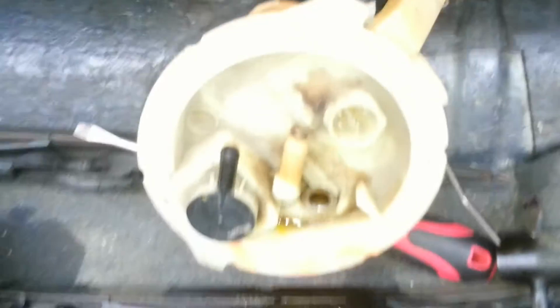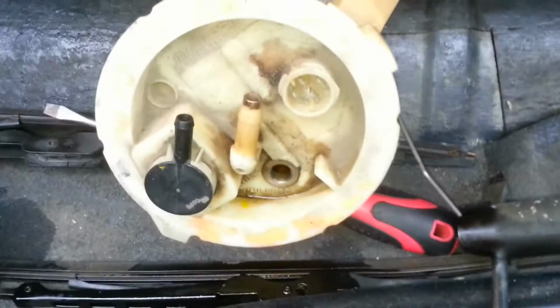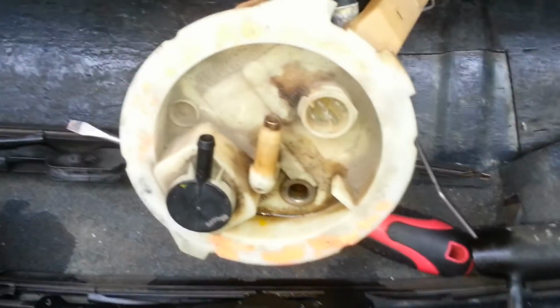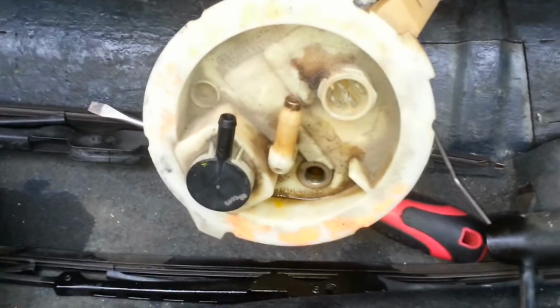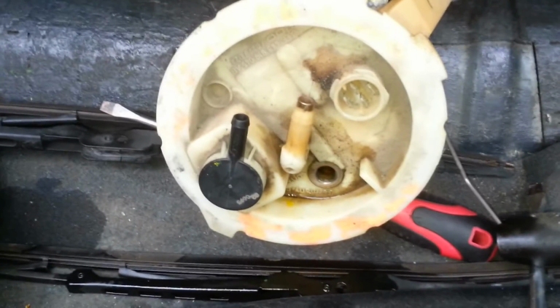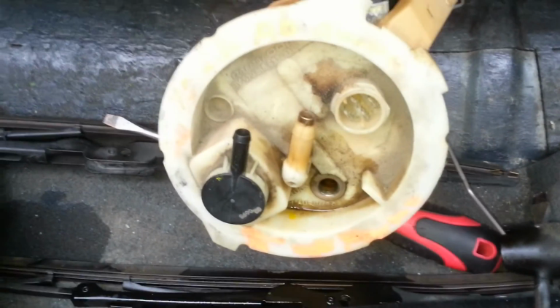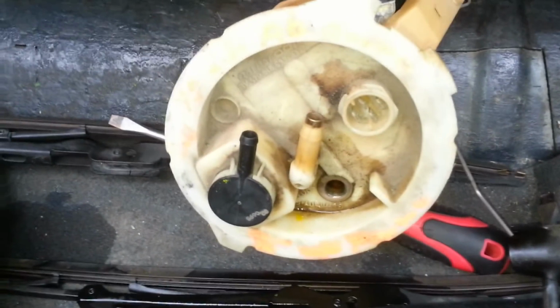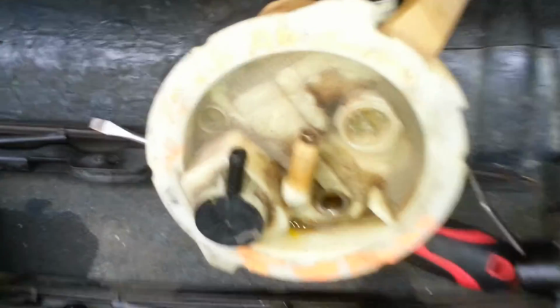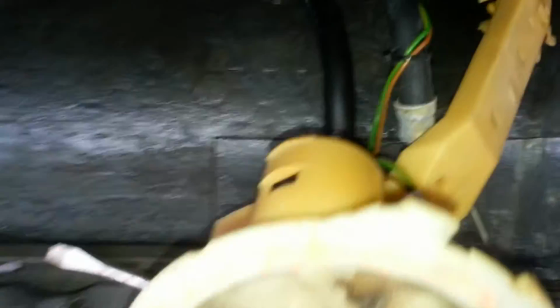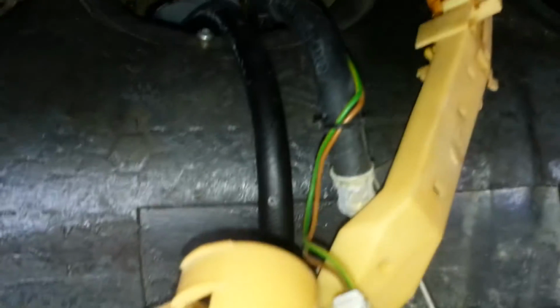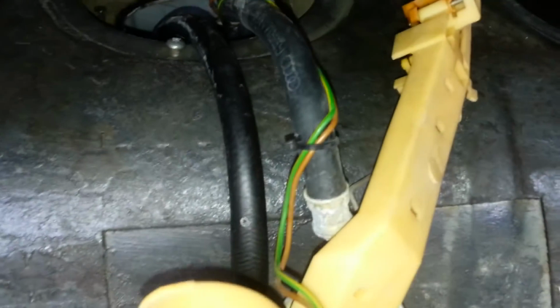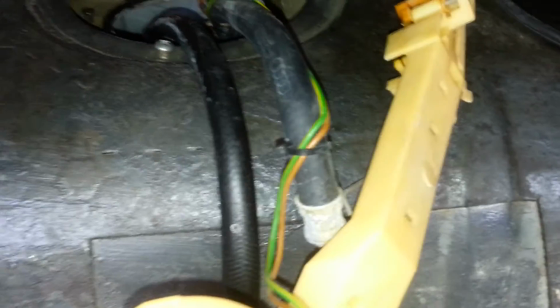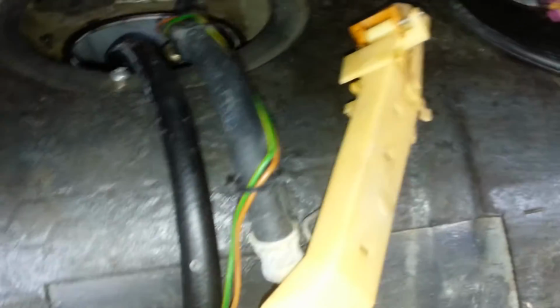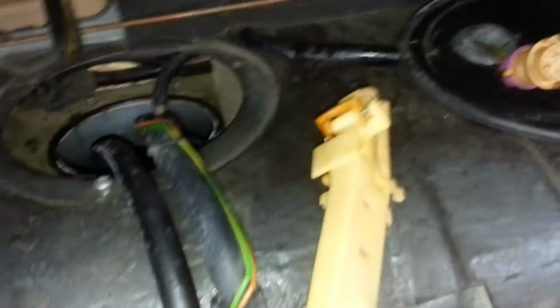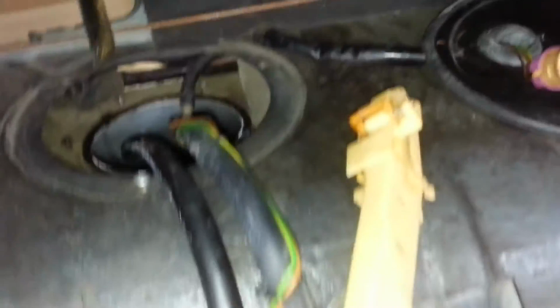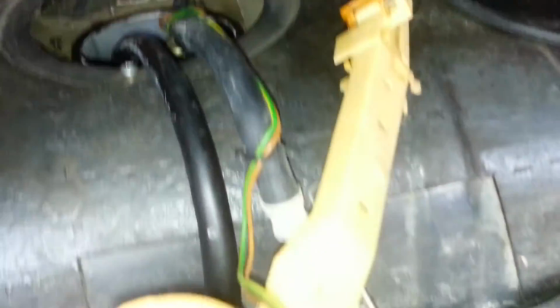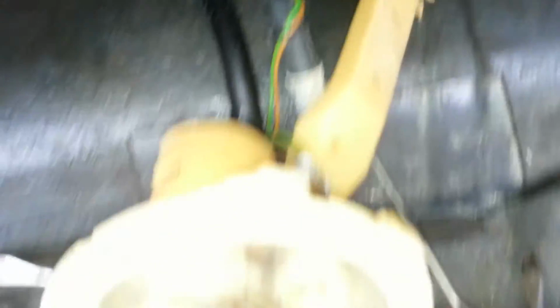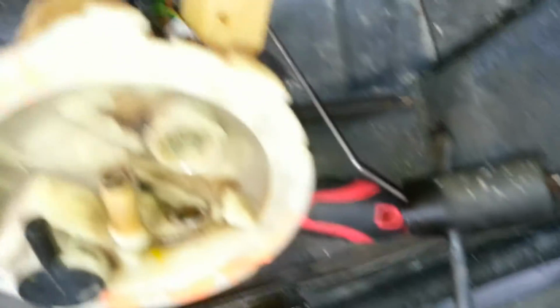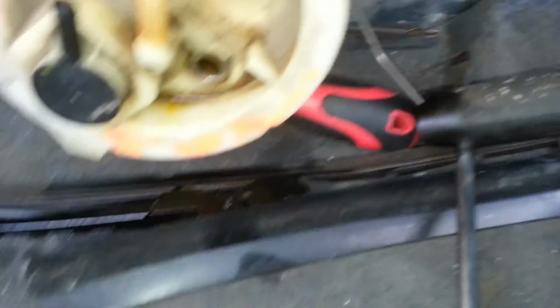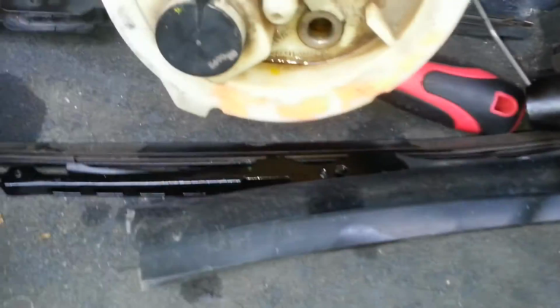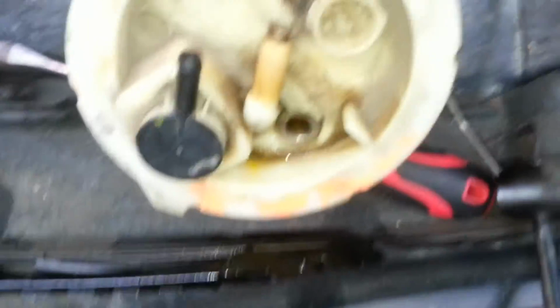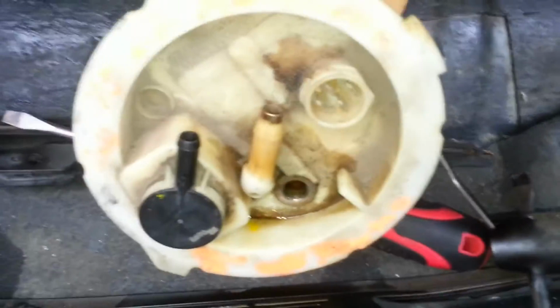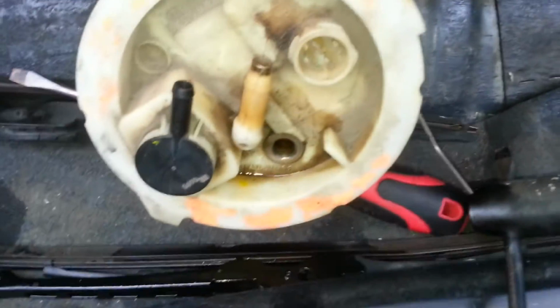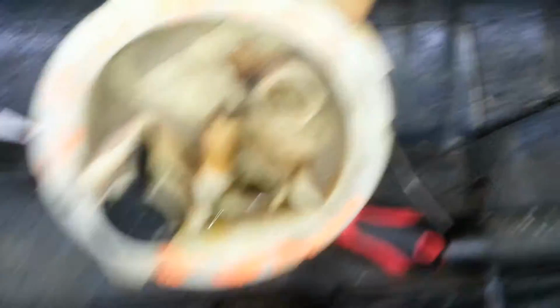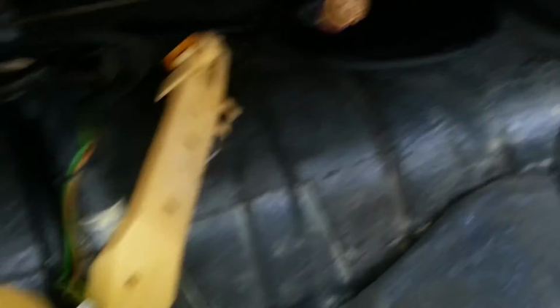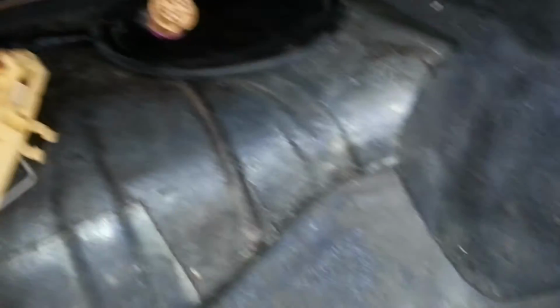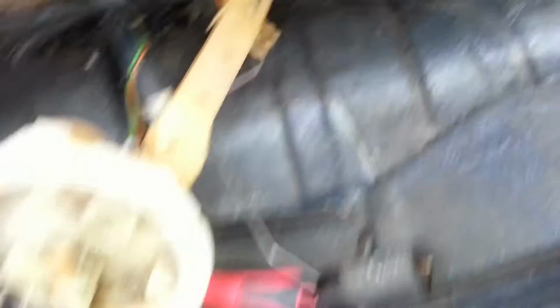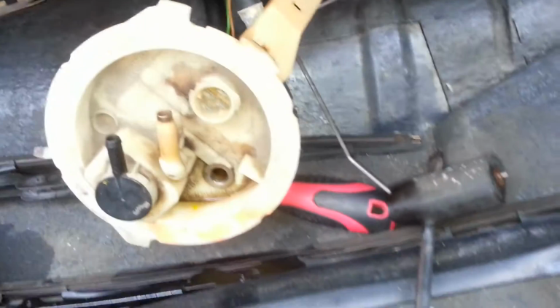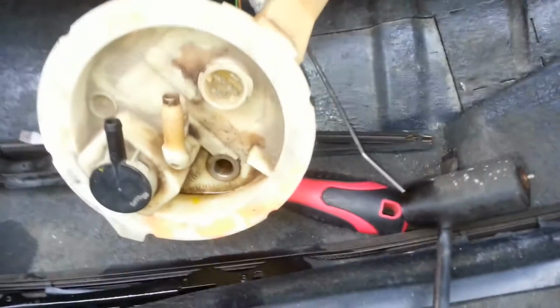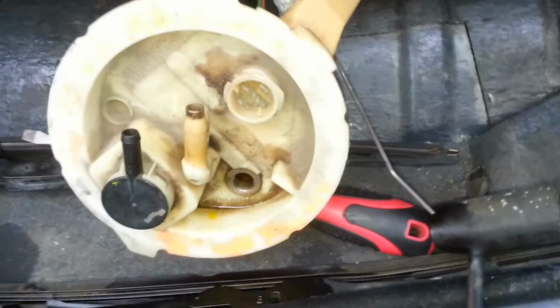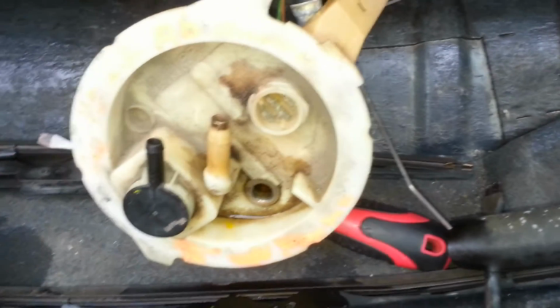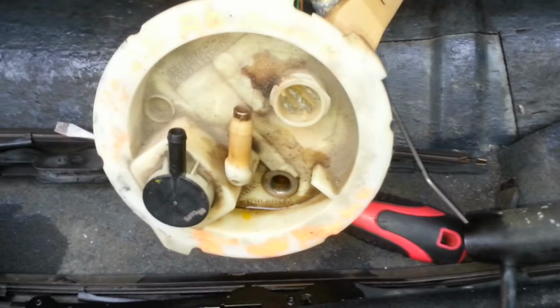Here's the old one. Apparently it had been replaced before since this is used. I'm going to pull it out the rest of the way and hopefully get lucky and shock it back into action, because these were not easy parts to get.